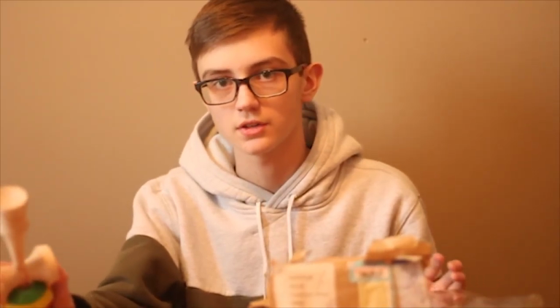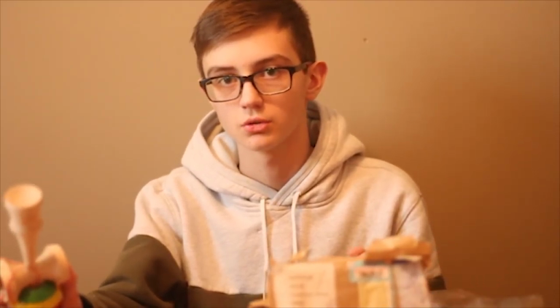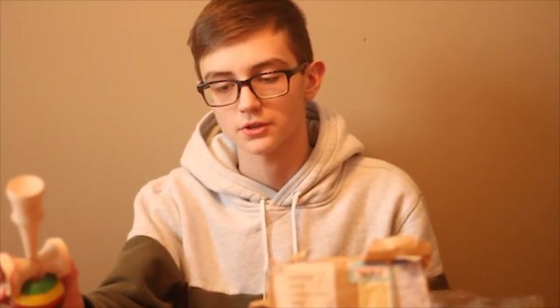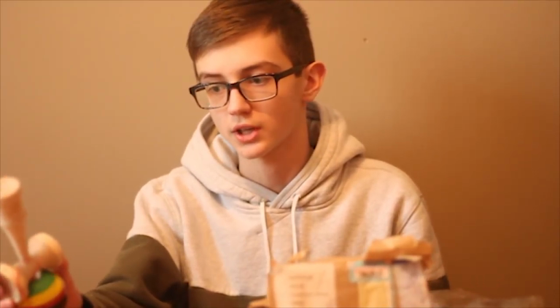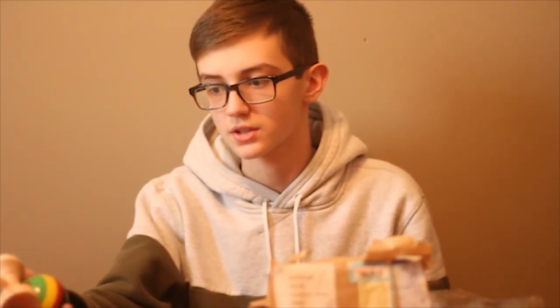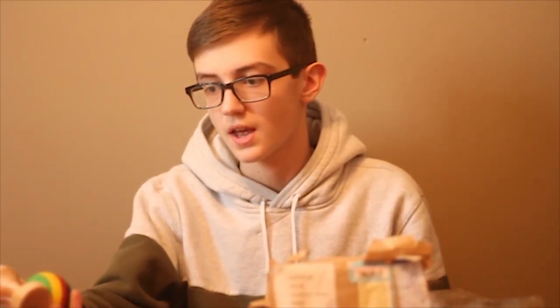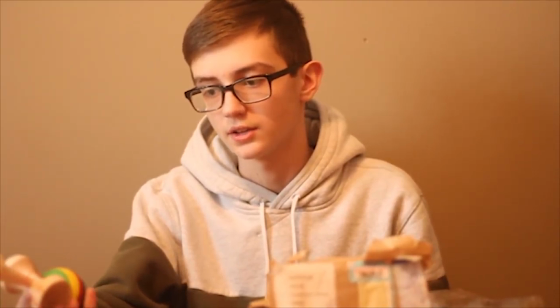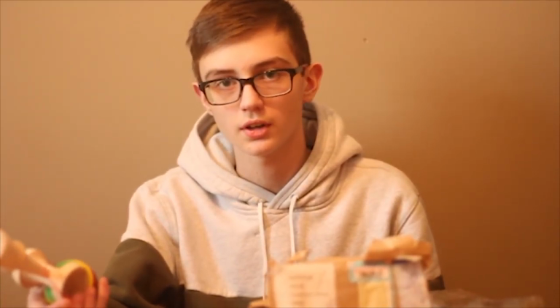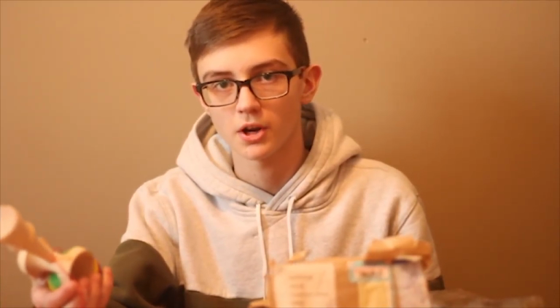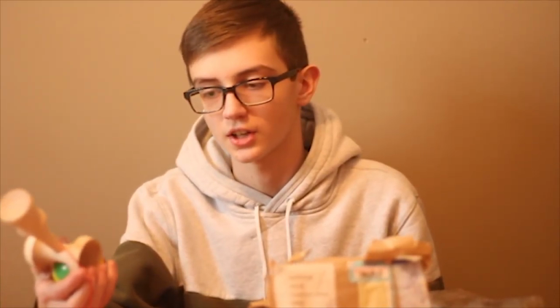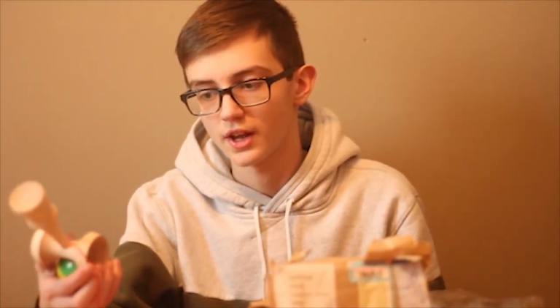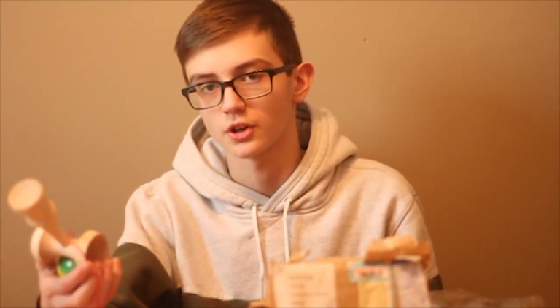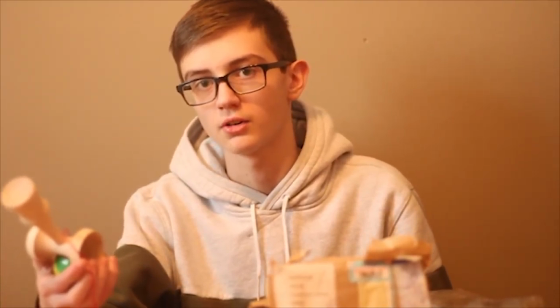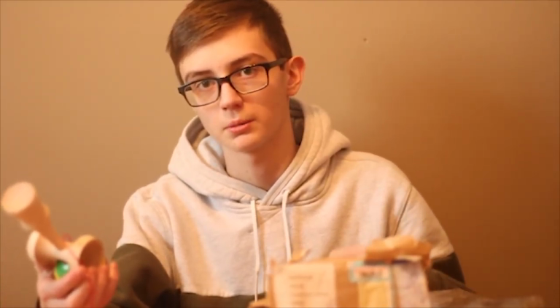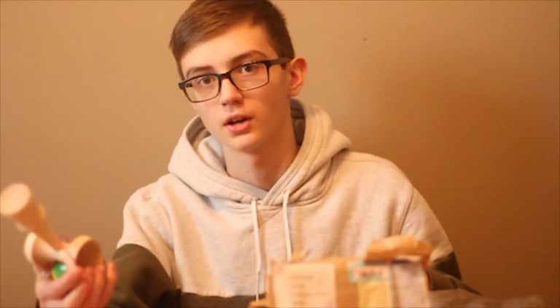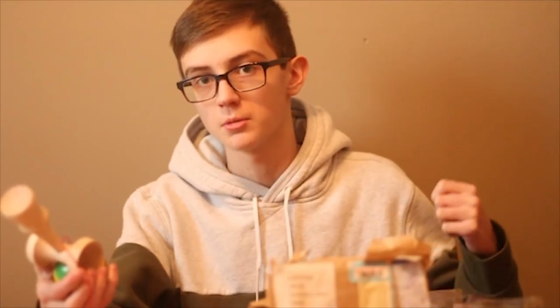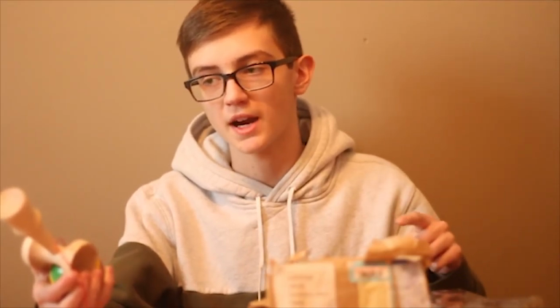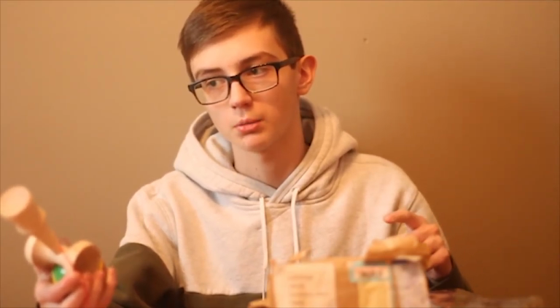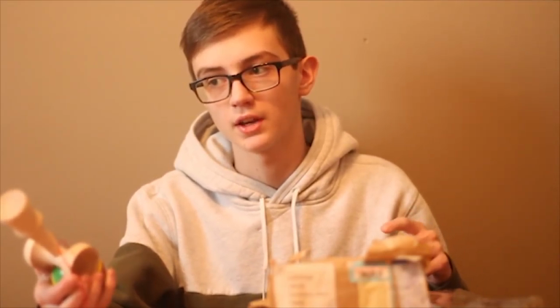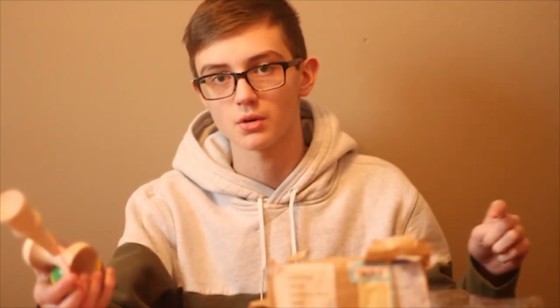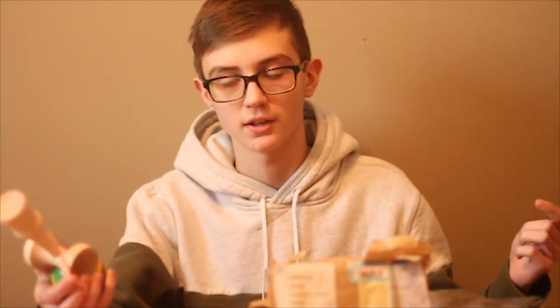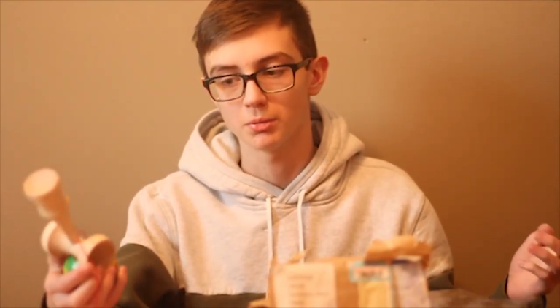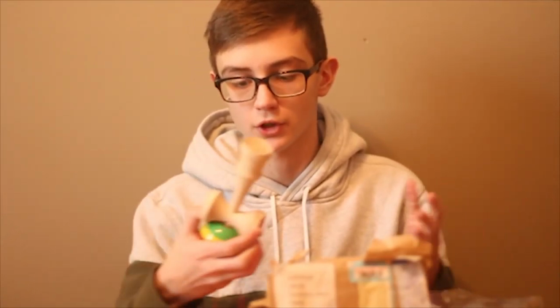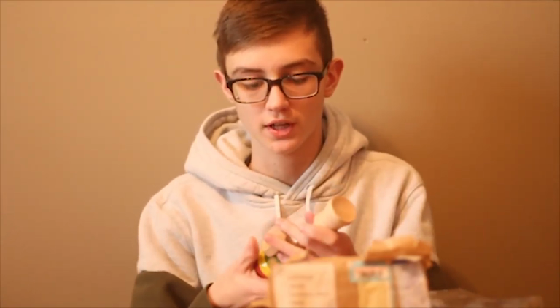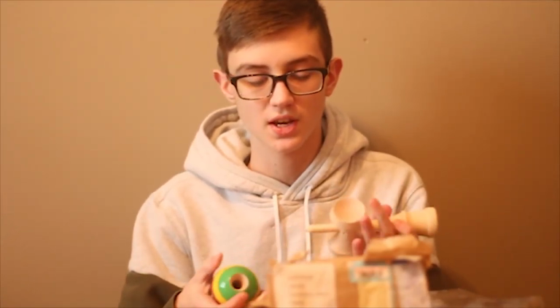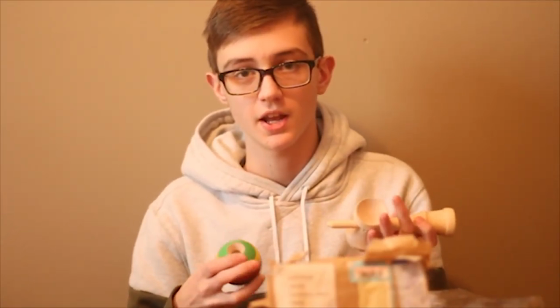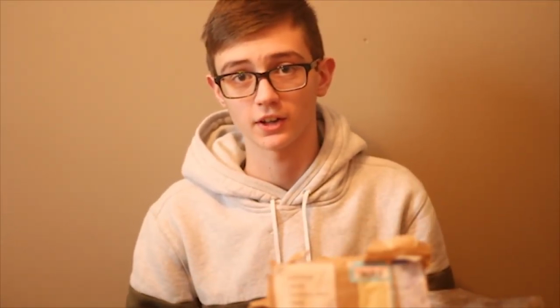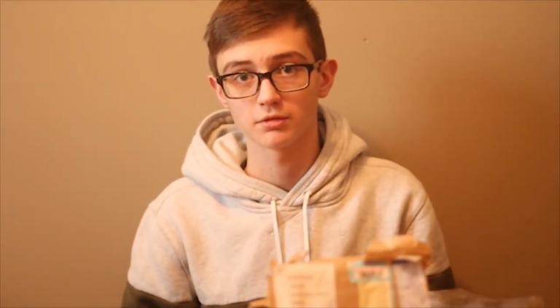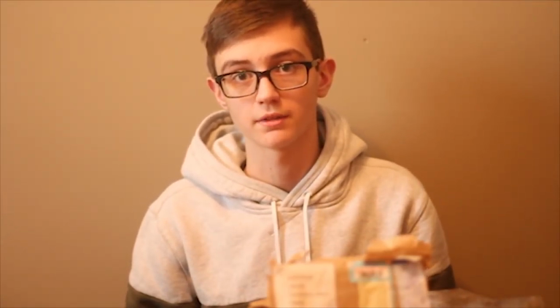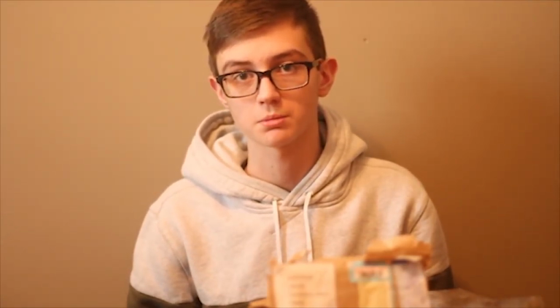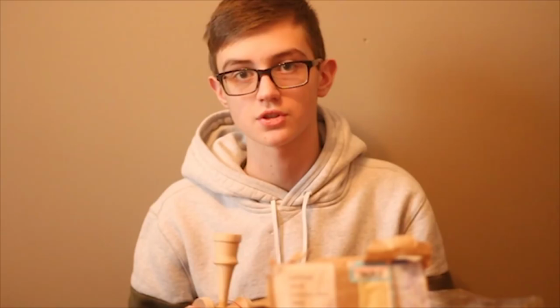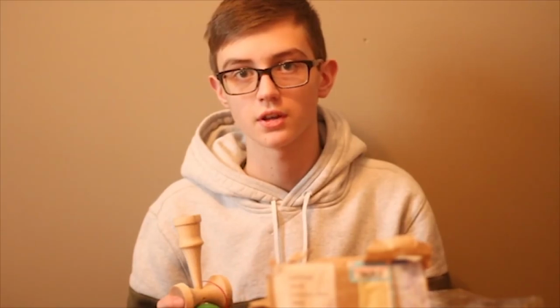That's going to do it for this unboxing. Thanks to Kendama Israel and Liad for sending this out. Can't wait to try out some tricks. Actually, I'm not going to do the outro right now — I'll be back in a couple days when I do my first tricks and give my first impressions.